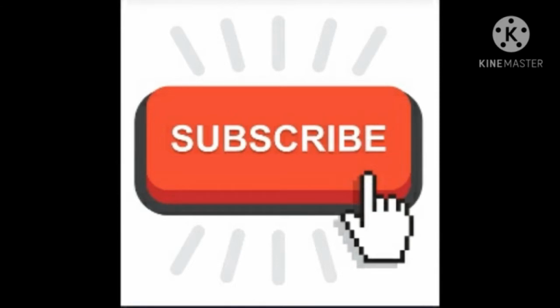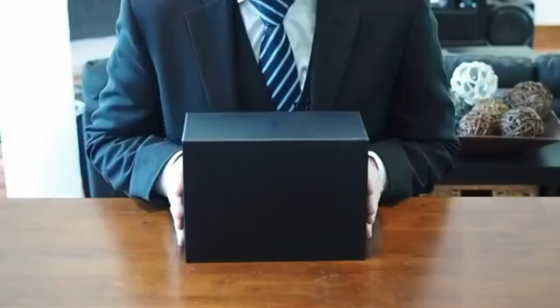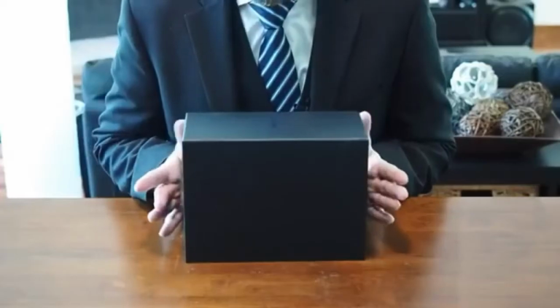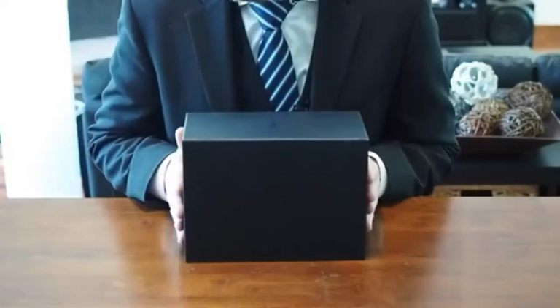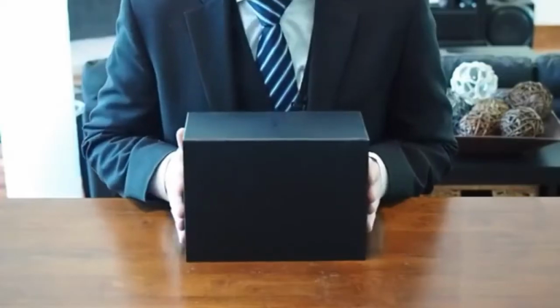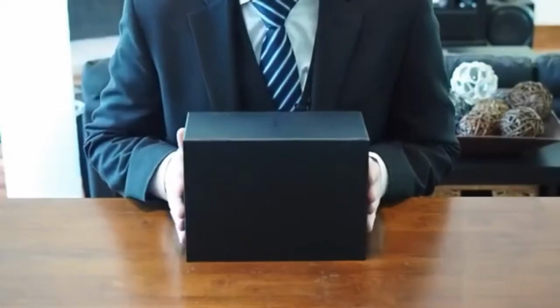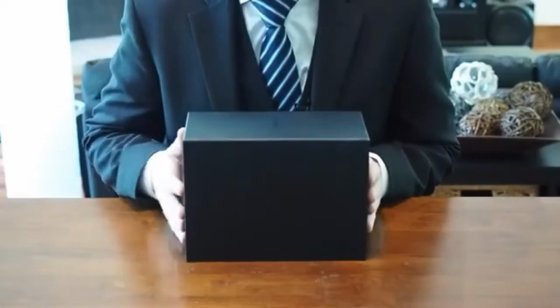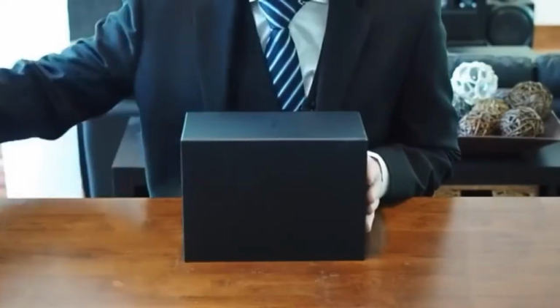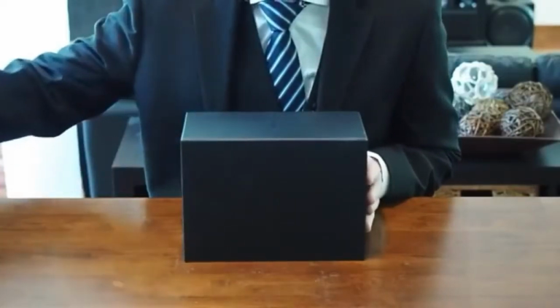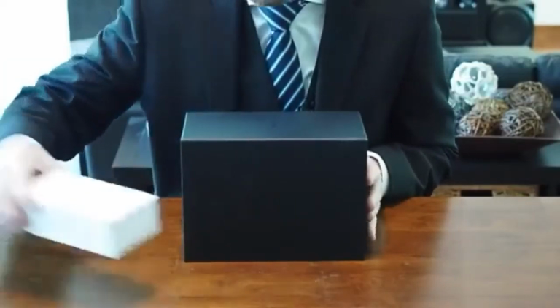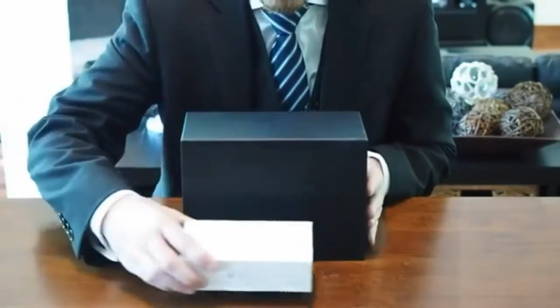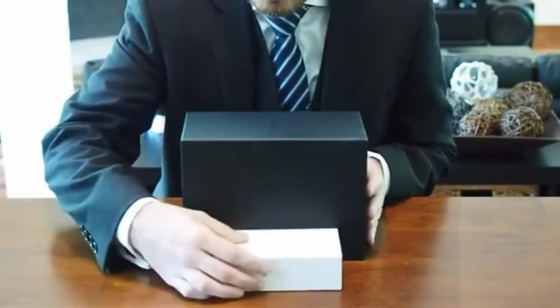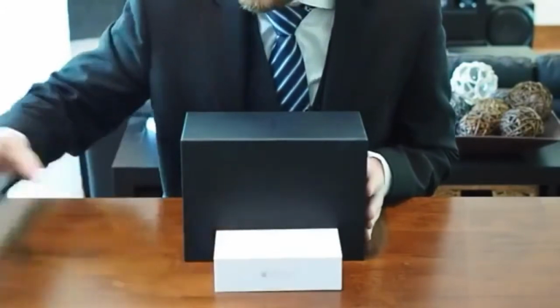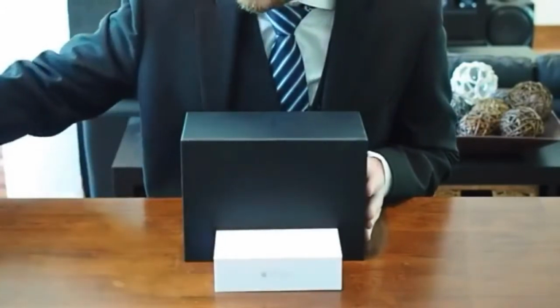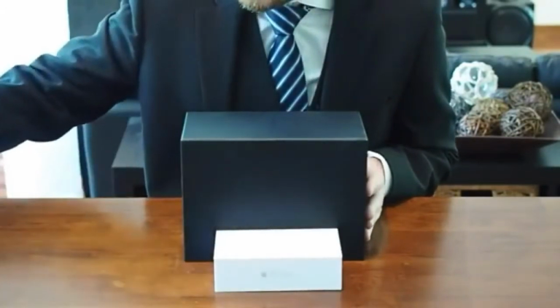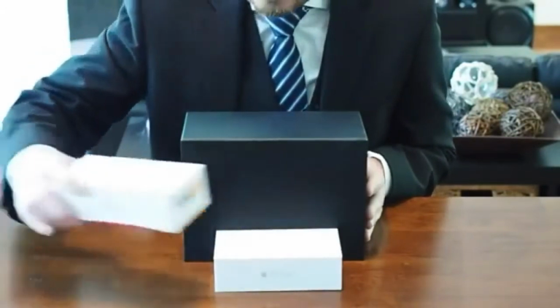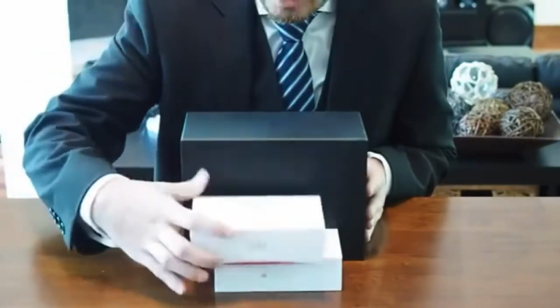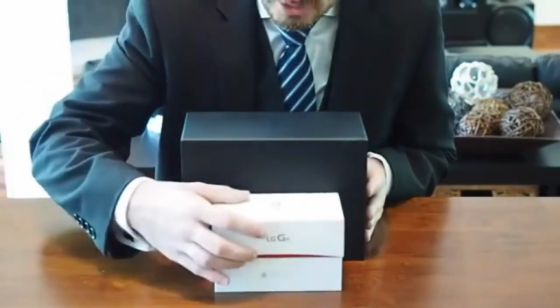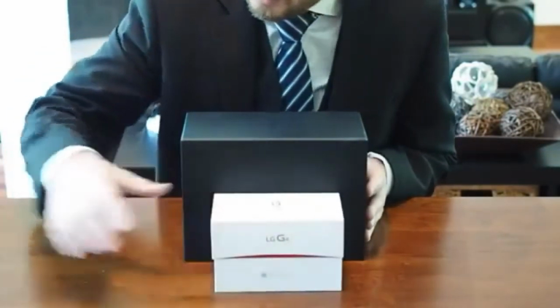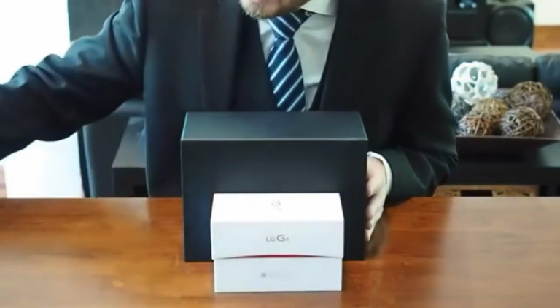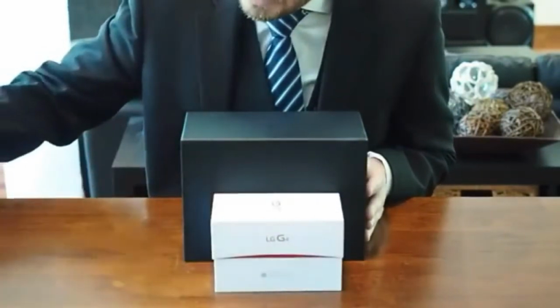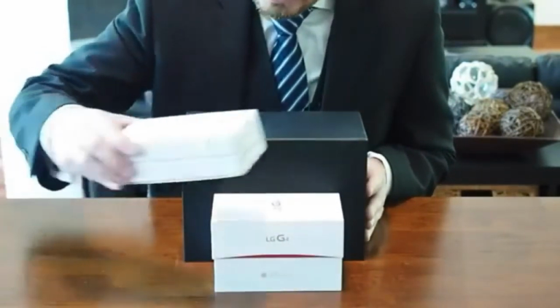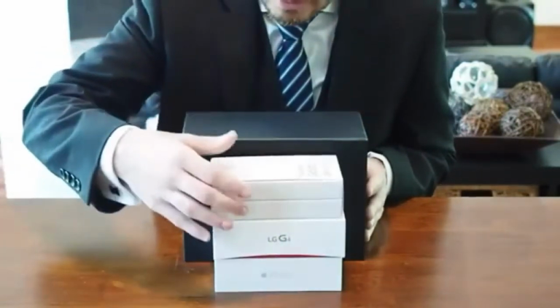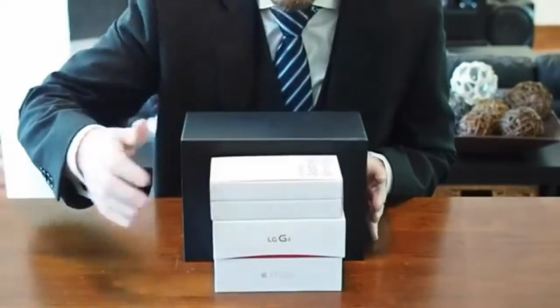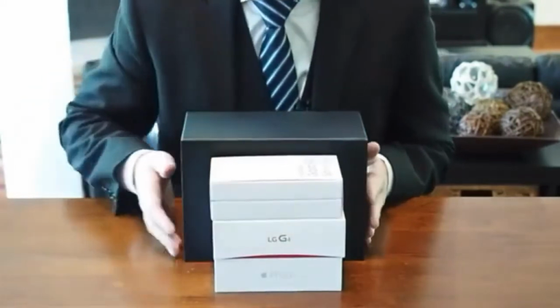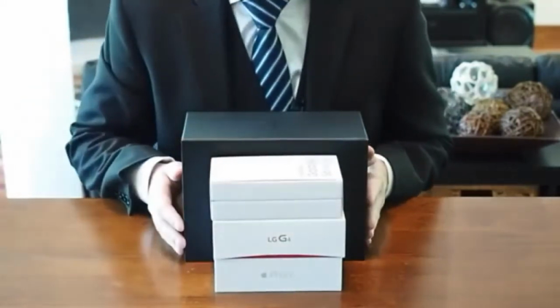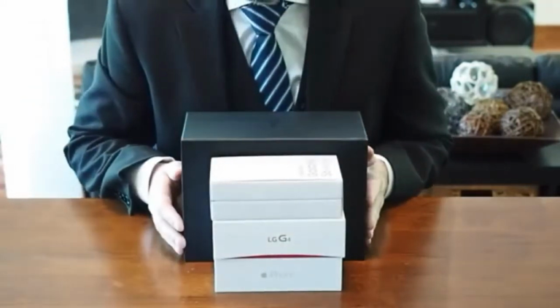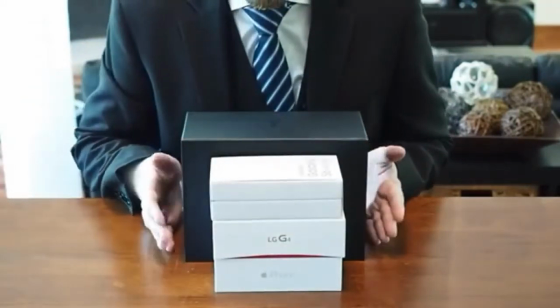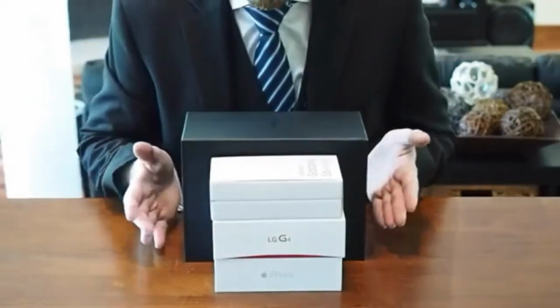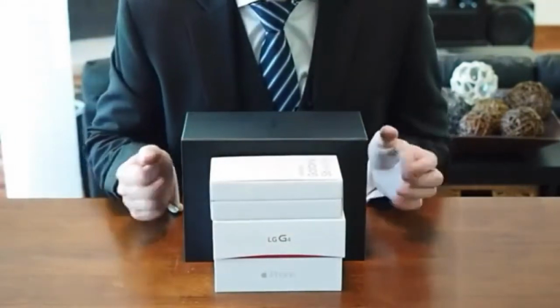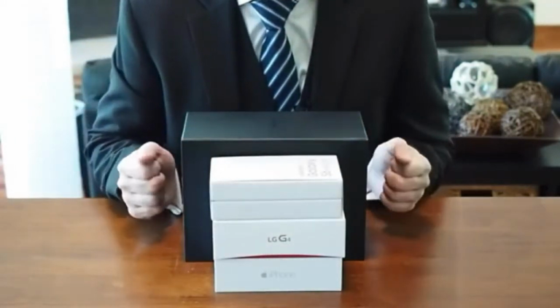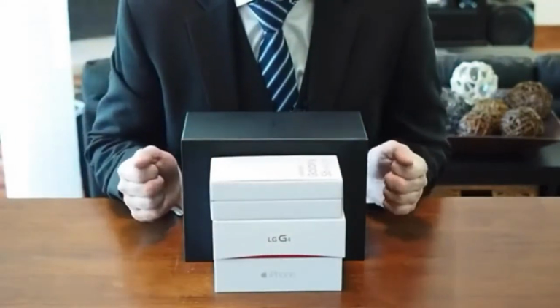The box — it's rather large. For comparison's sake, here it is against the iPhone 6, the LG G4, and the Galaxy S6 boxes. They're all combined, still smaller than this.